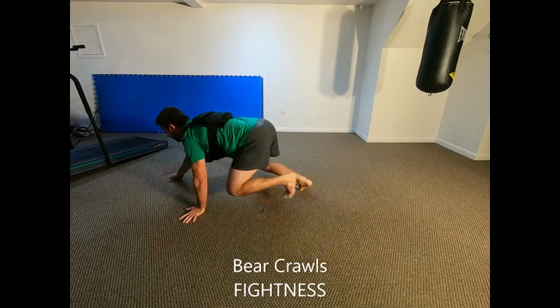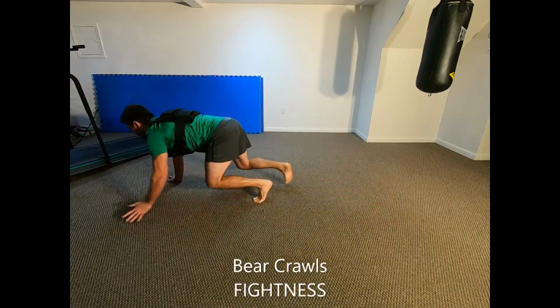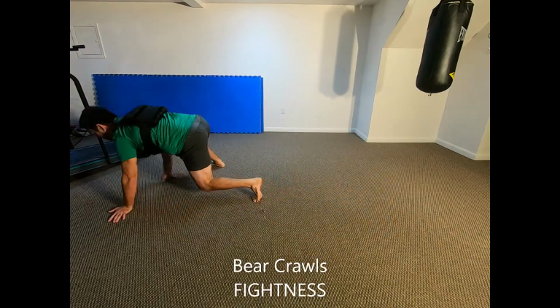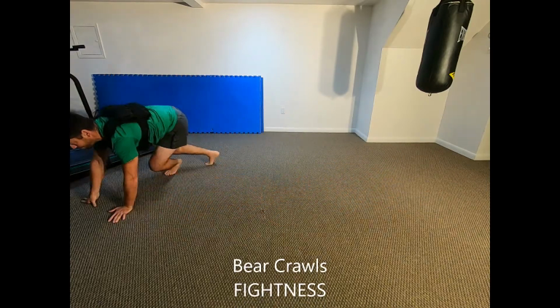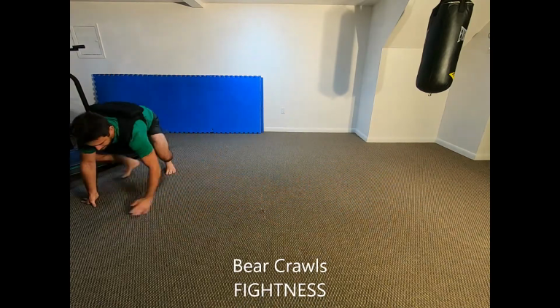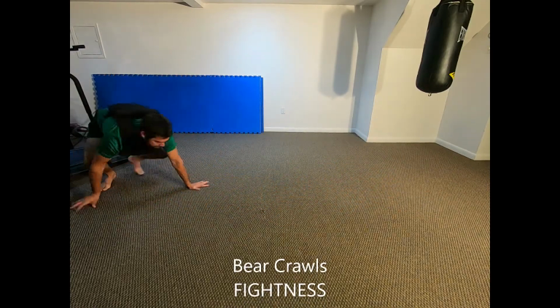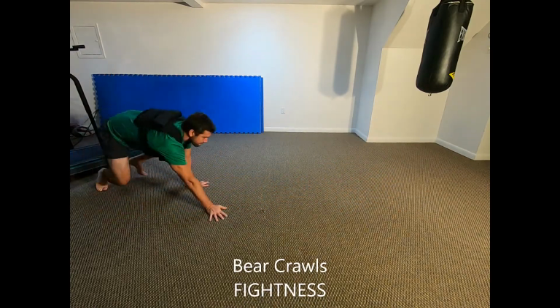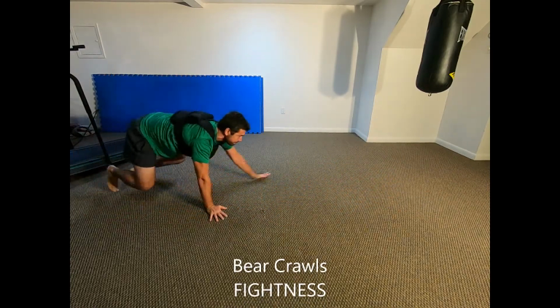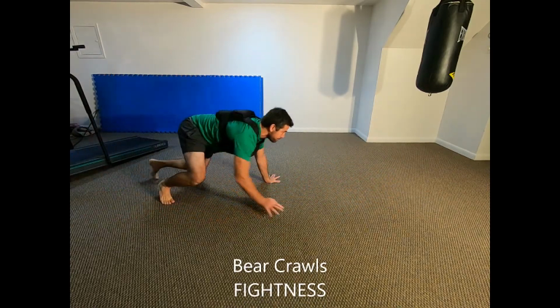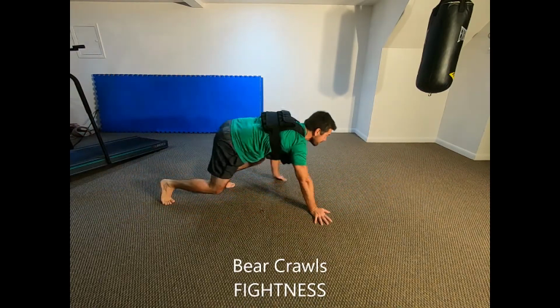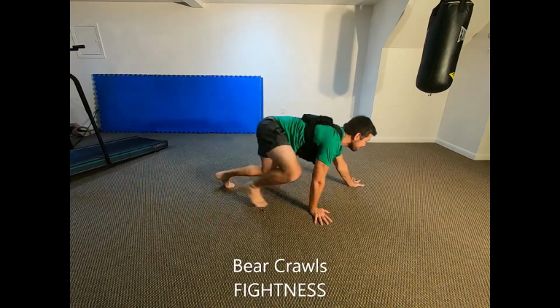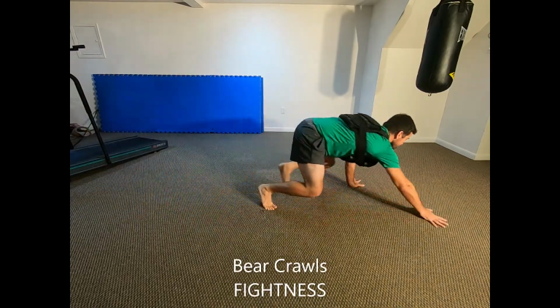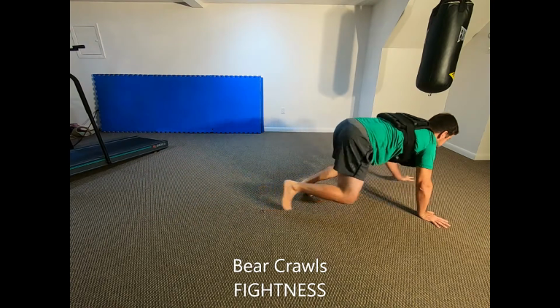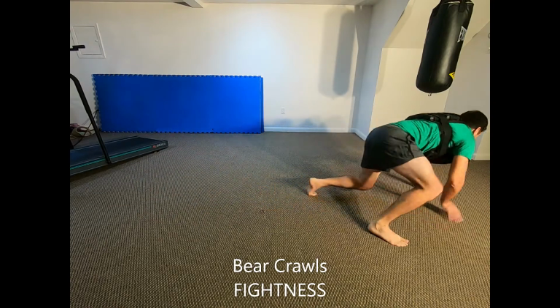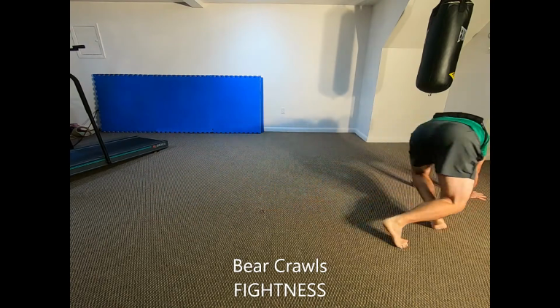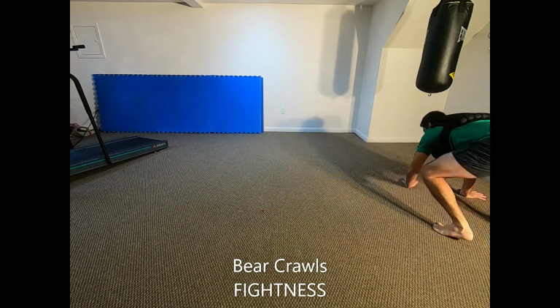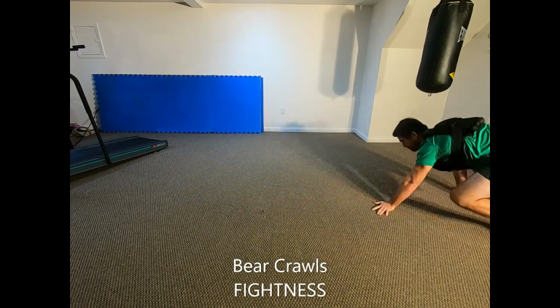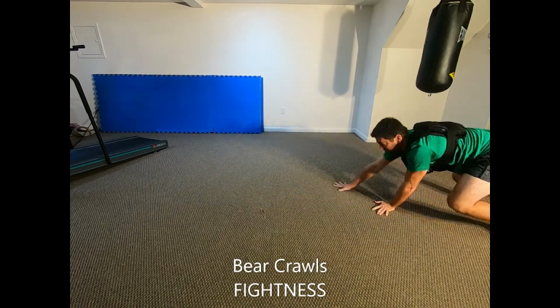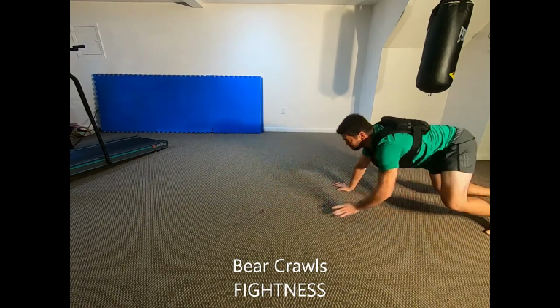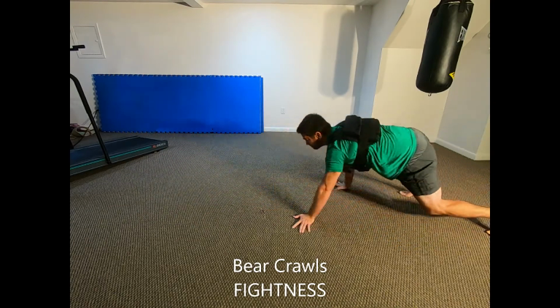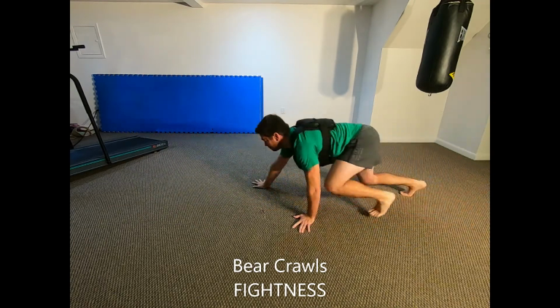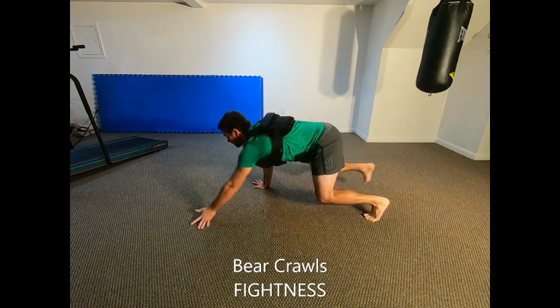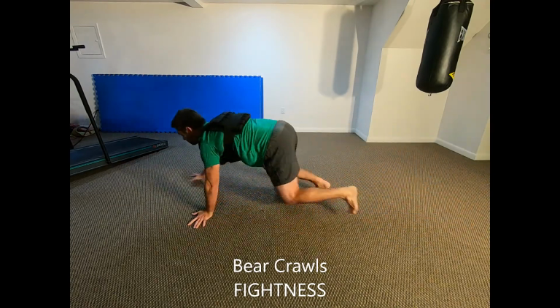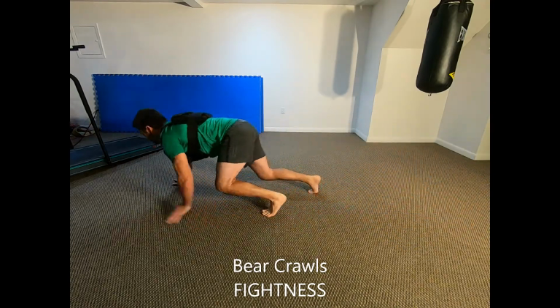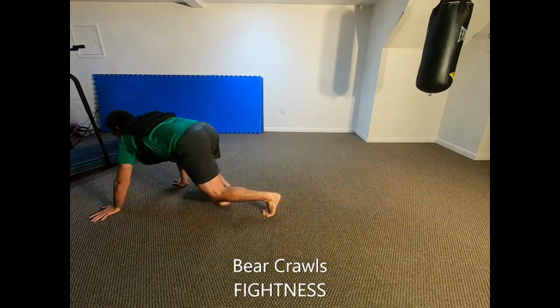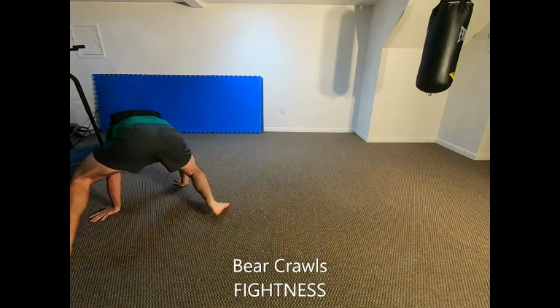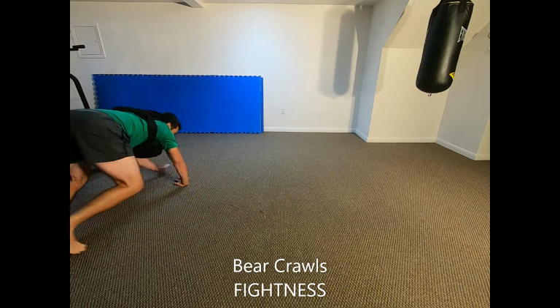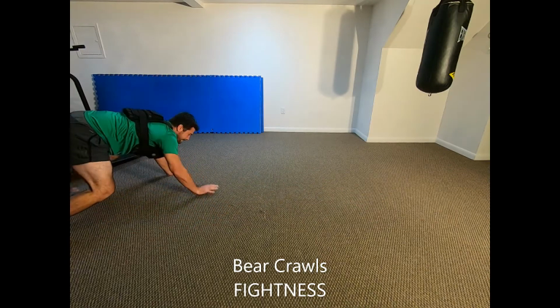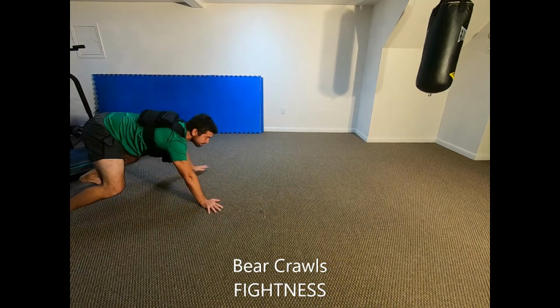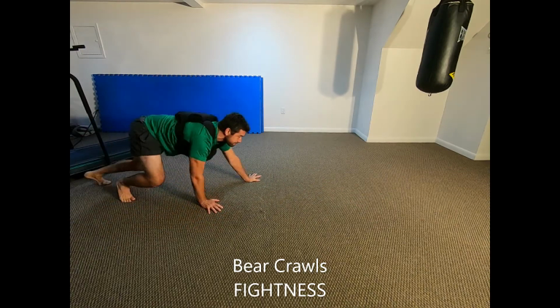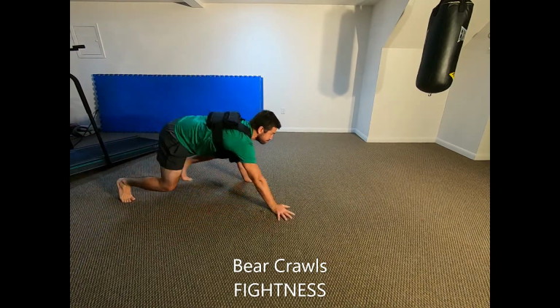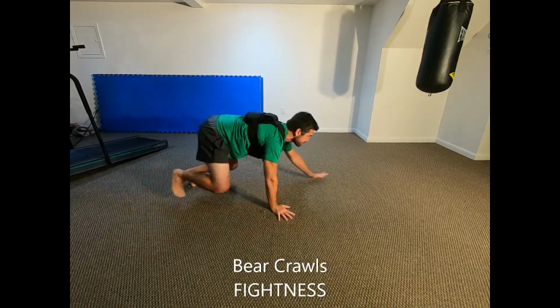Bear crawls. Start on all fours on the ground with your palms flat on the ground and on the balls of your feet. Crawl forward while keeping your arms straight and your knees bent. Continue for step repetitions or for time.